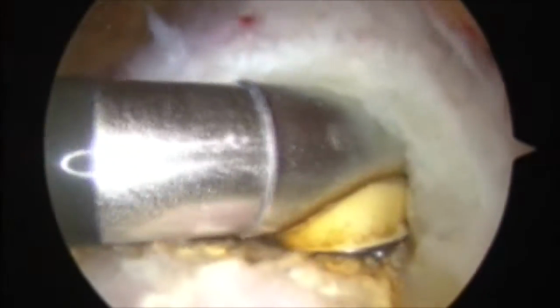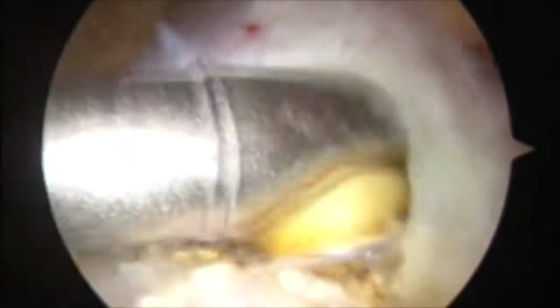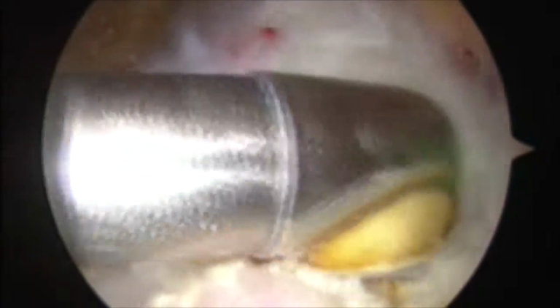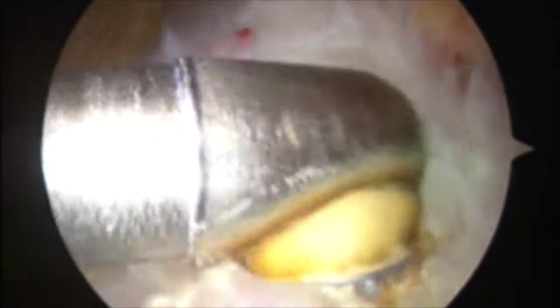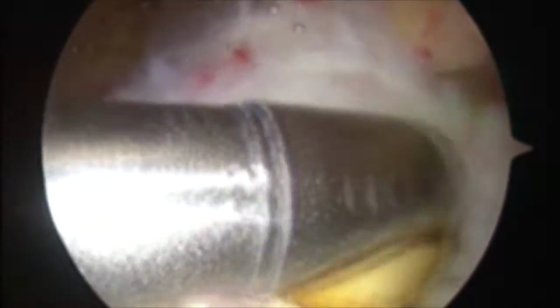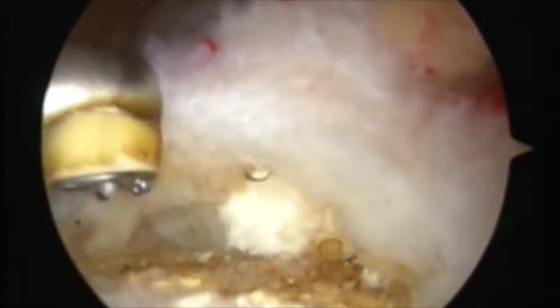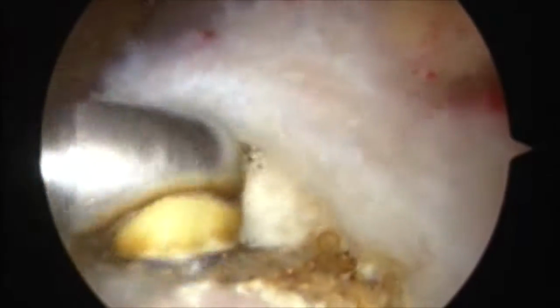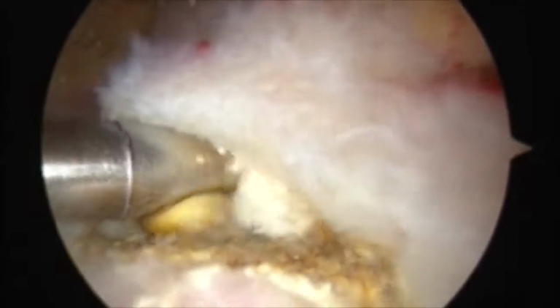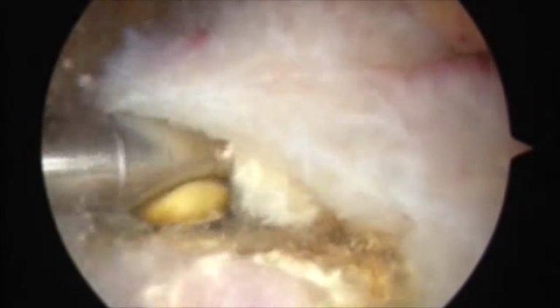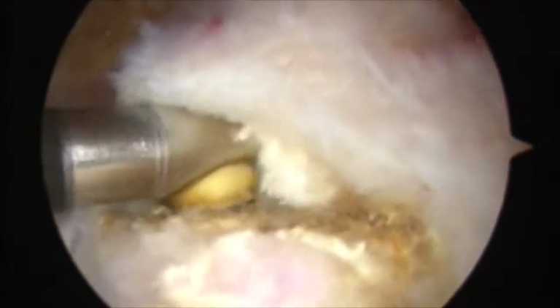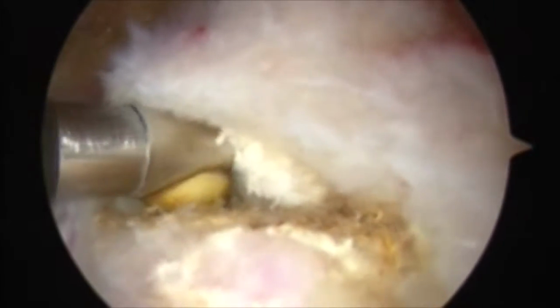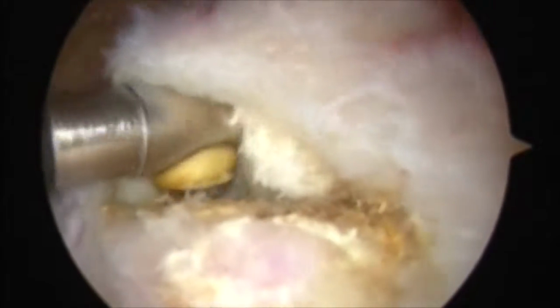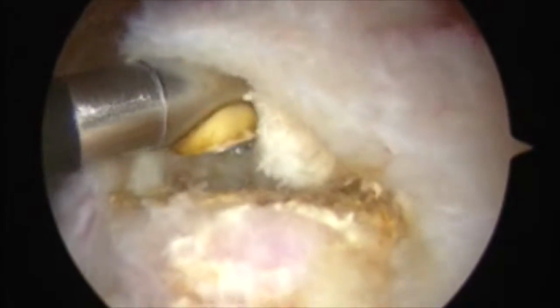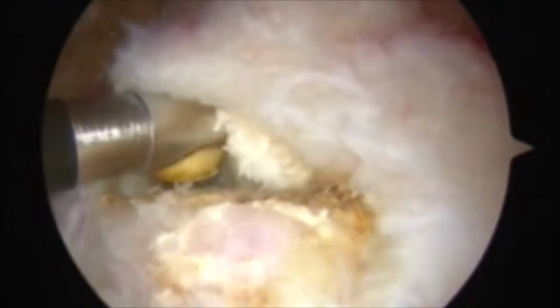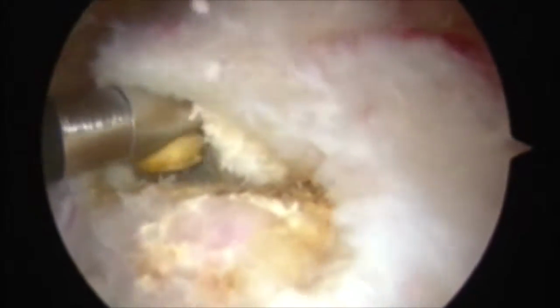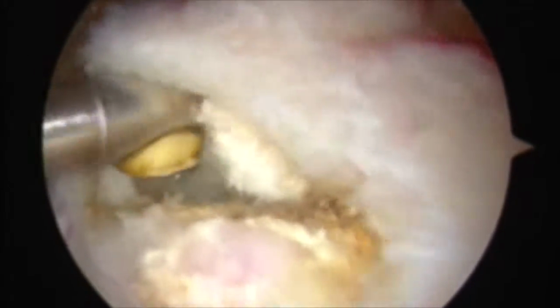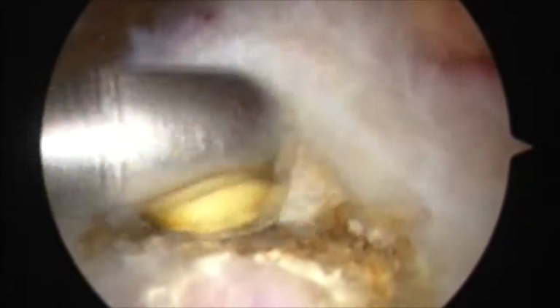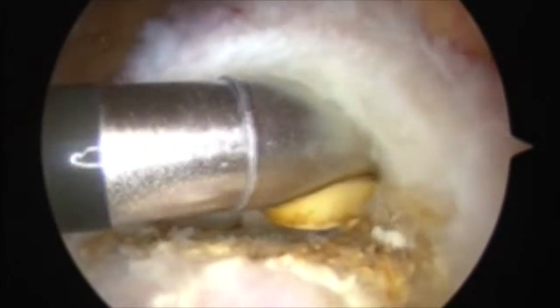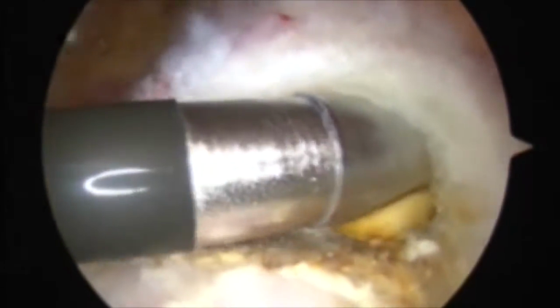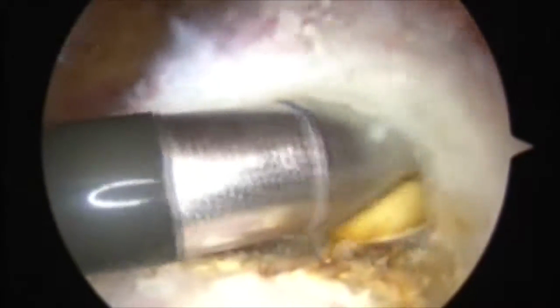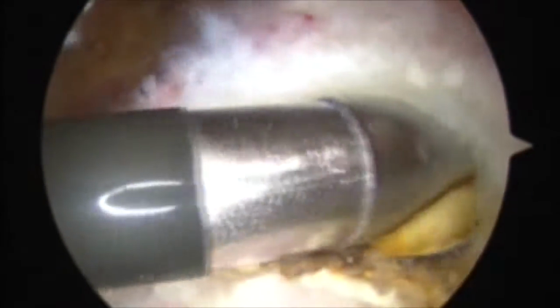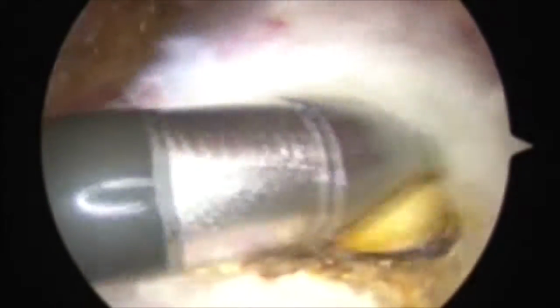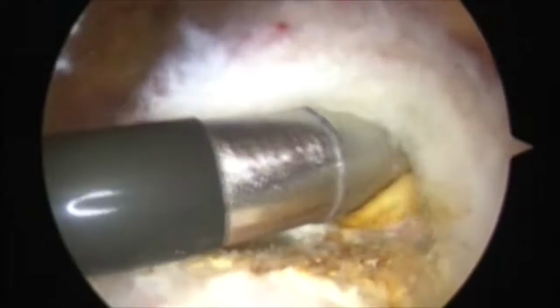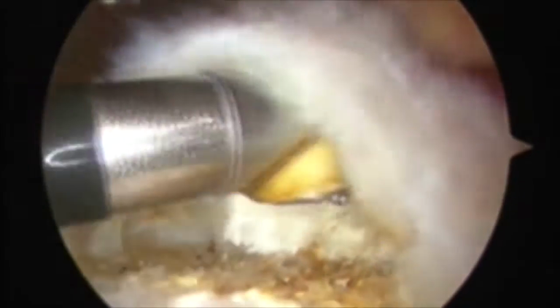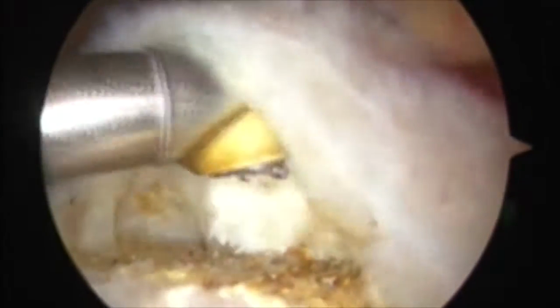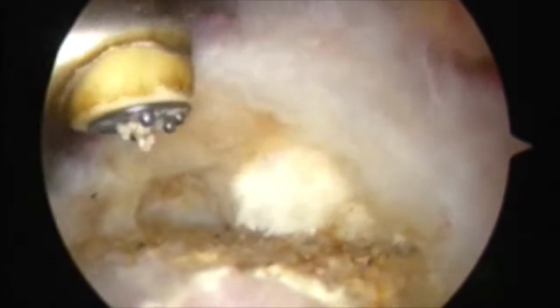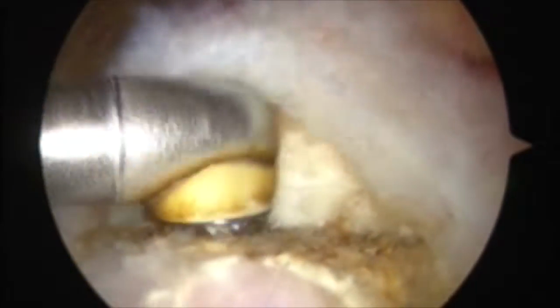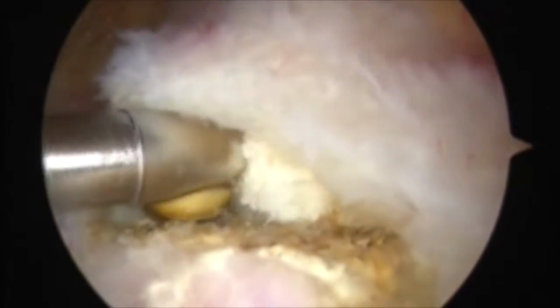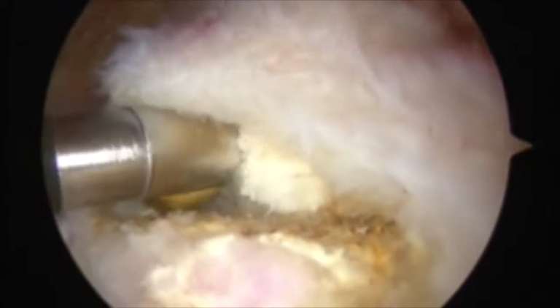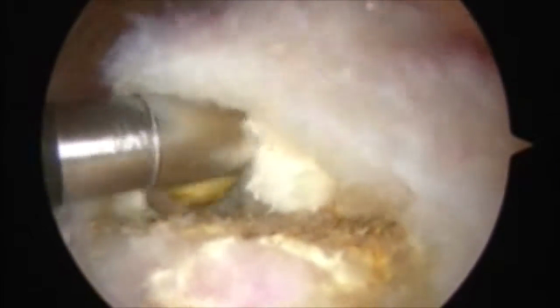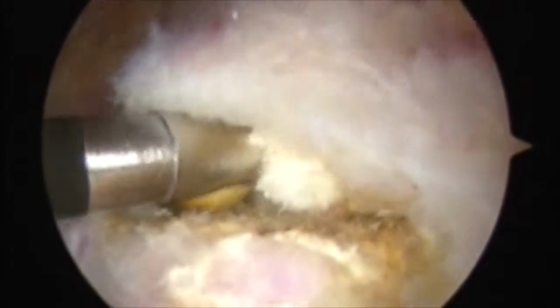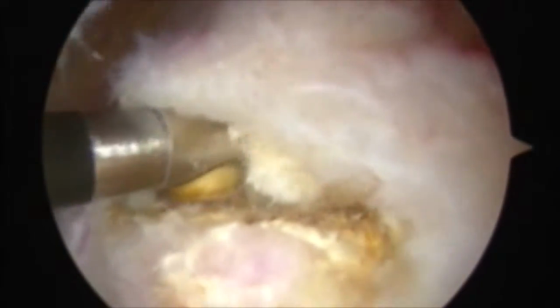And then after we've done that, we'll use a shaving instrument which will come in and essentially remove the area of calcification. After that's been done, there's a defect left in the rotator cuff and we'll complete a rotator cuff repair.